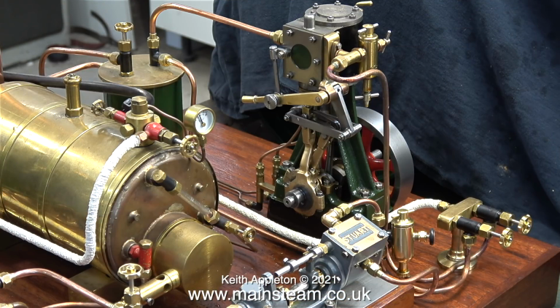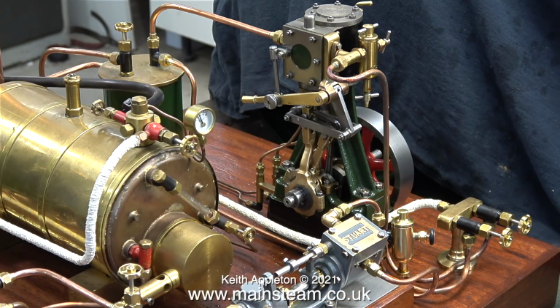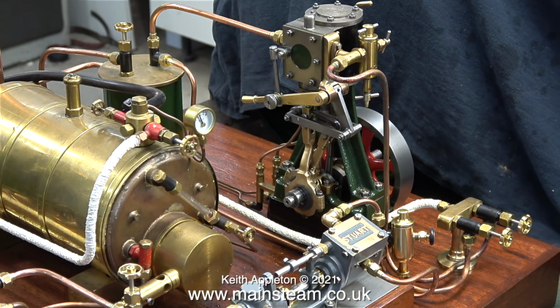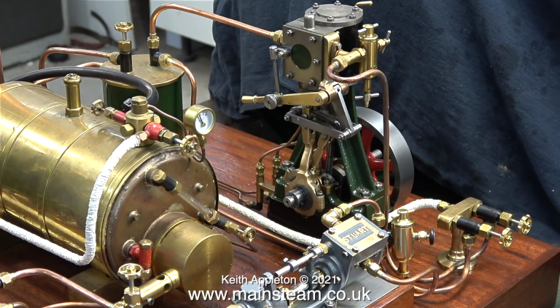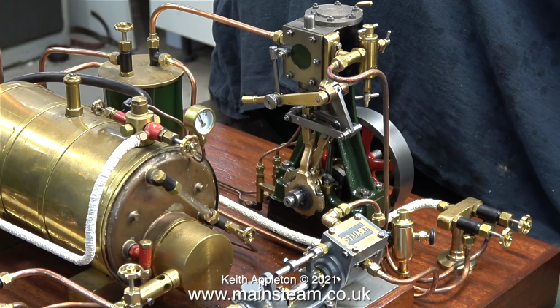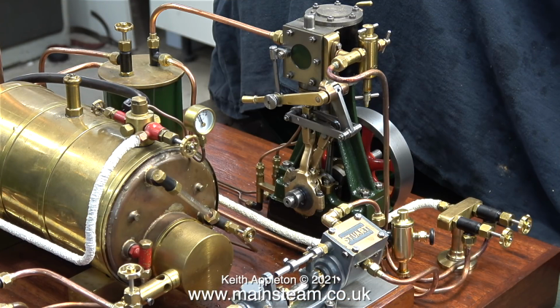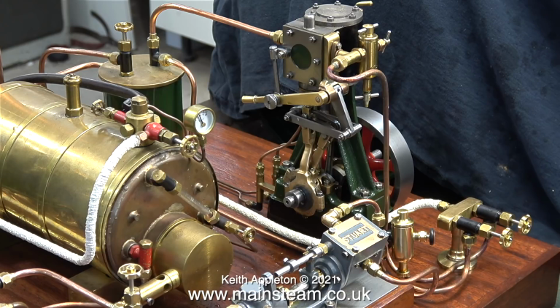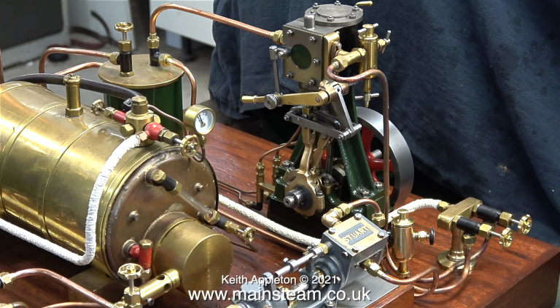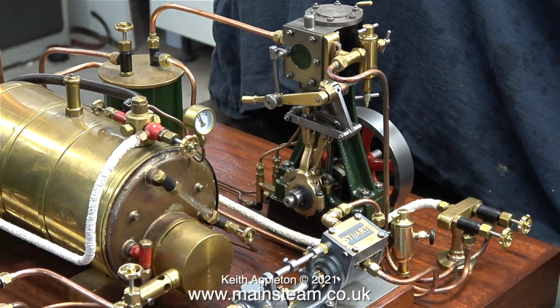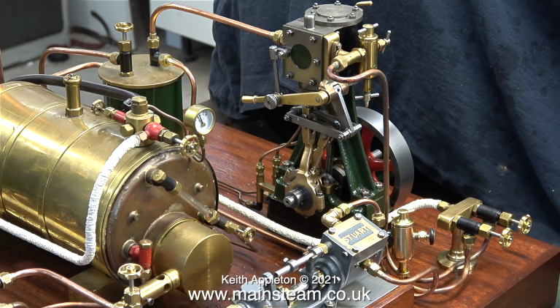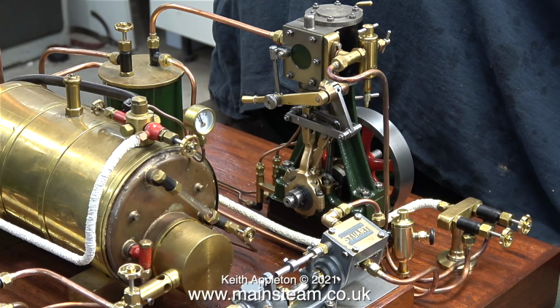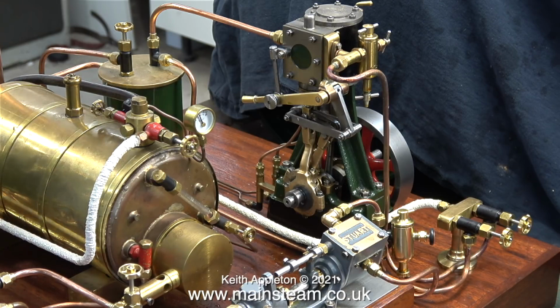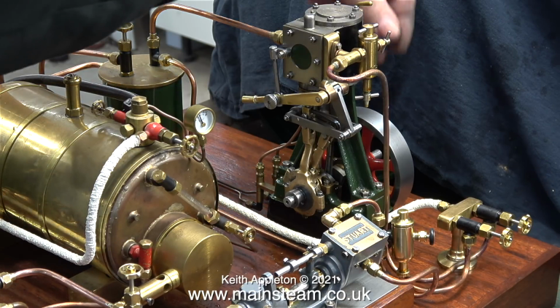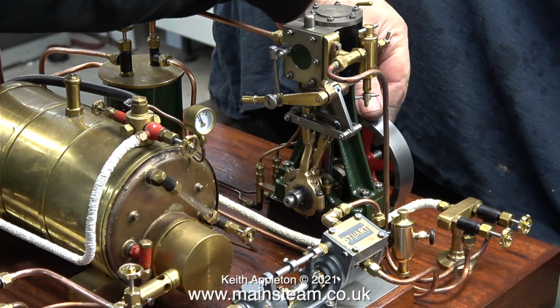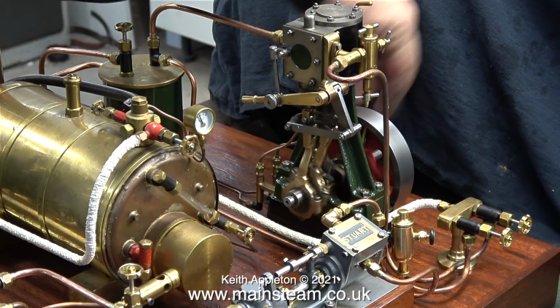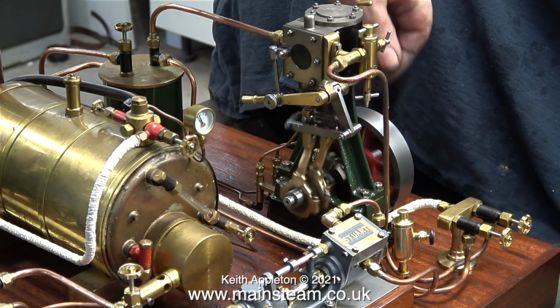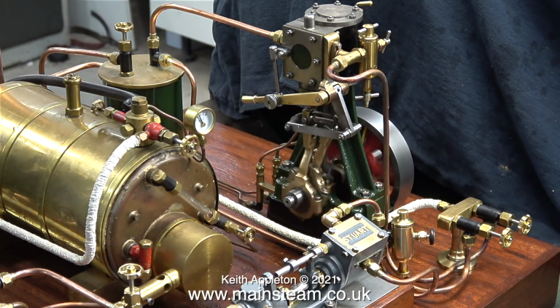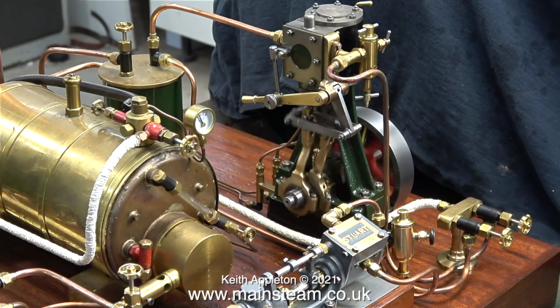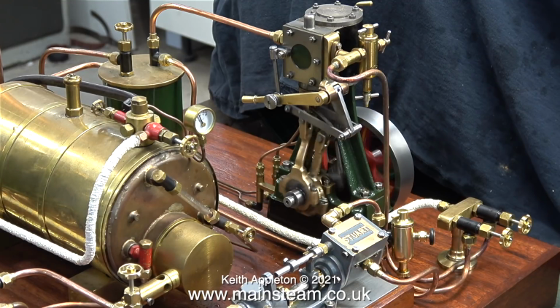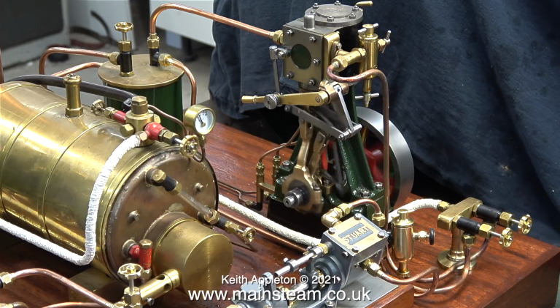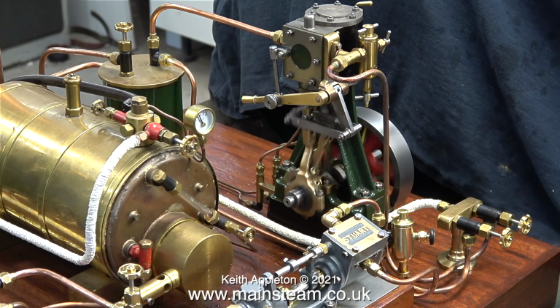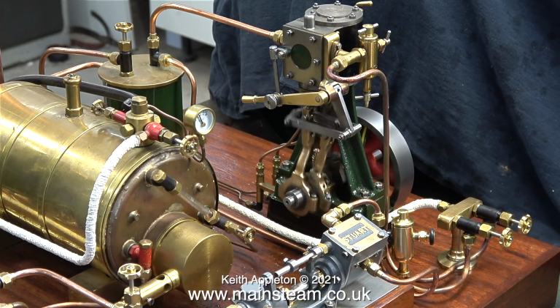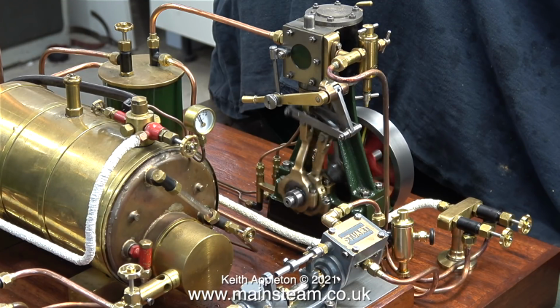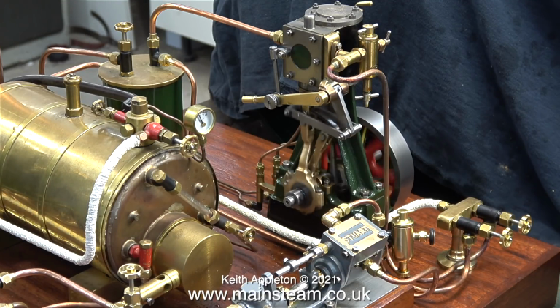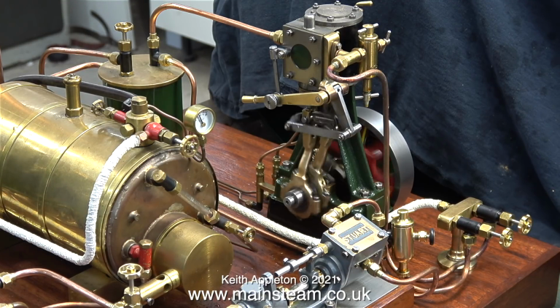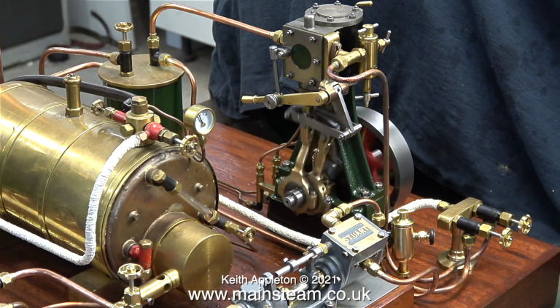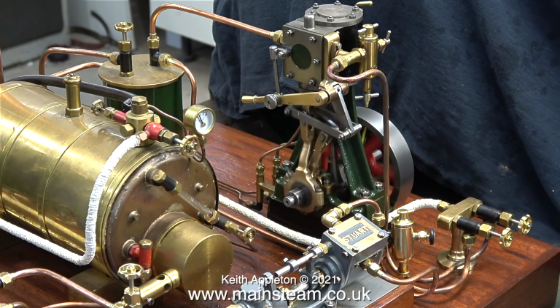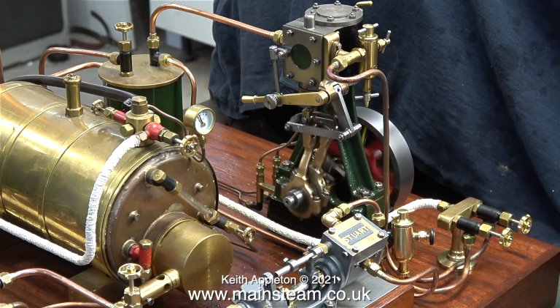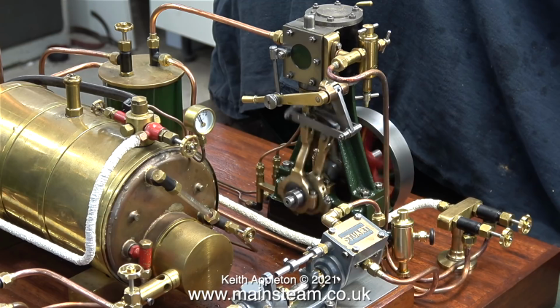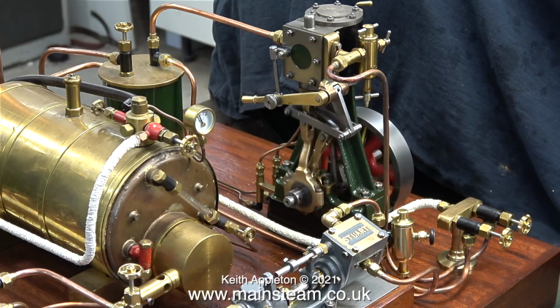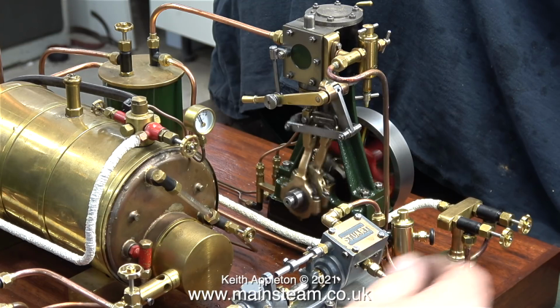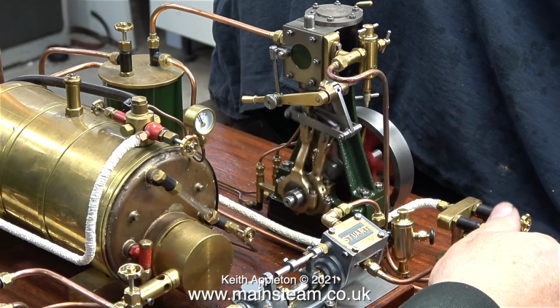I've fitted the airline to the boiler and I'm feeding it with around 30 pounds per square inch of compressed air. I'll try the engine first. And not unsurprisingly, the engine runs perfectly first time.